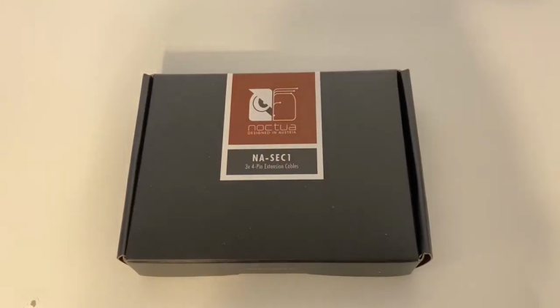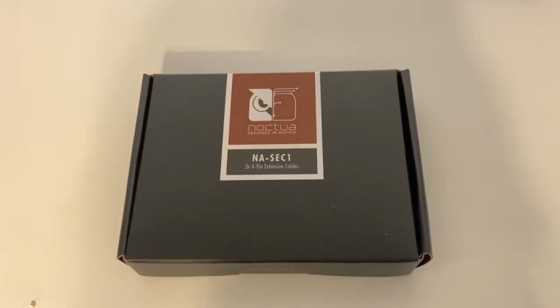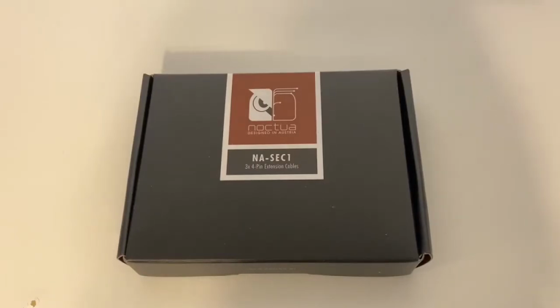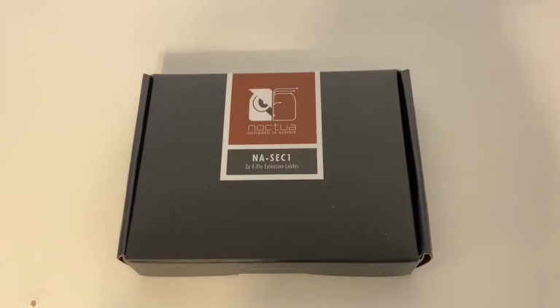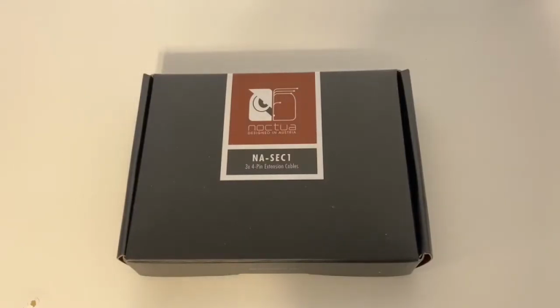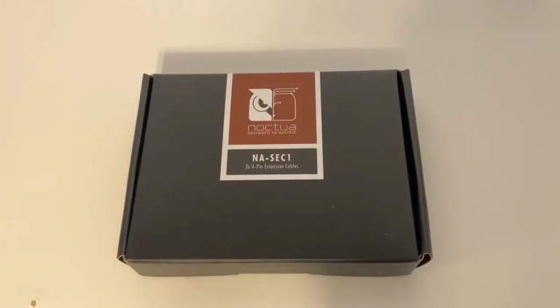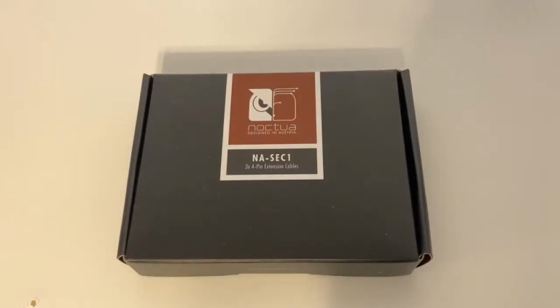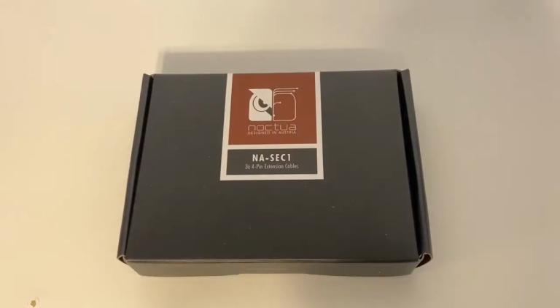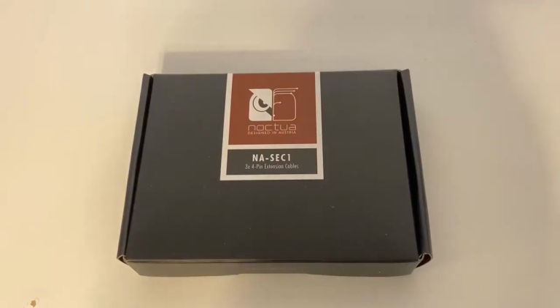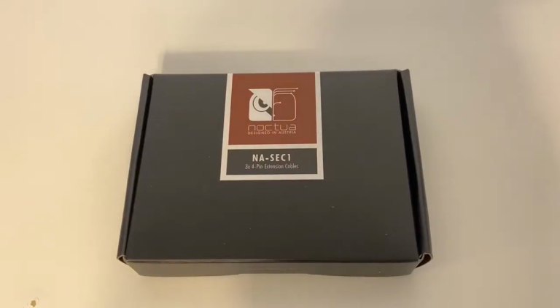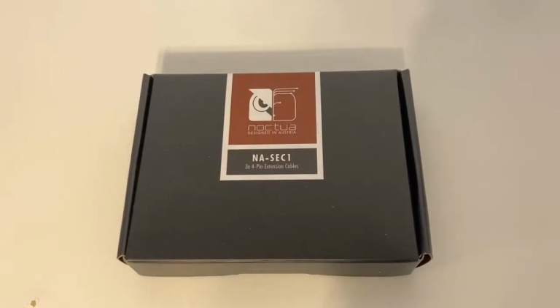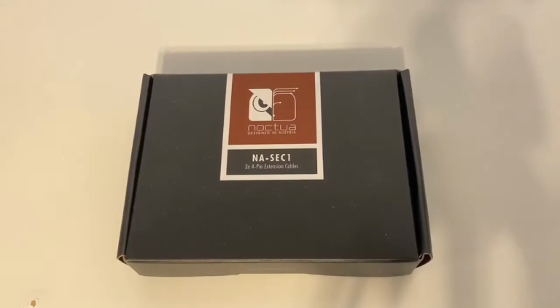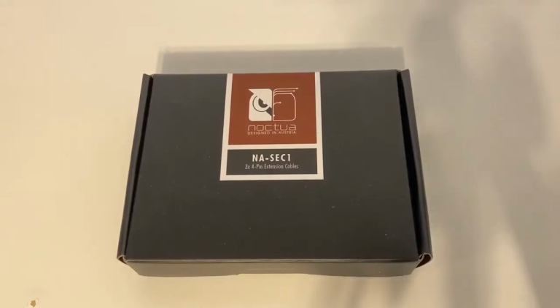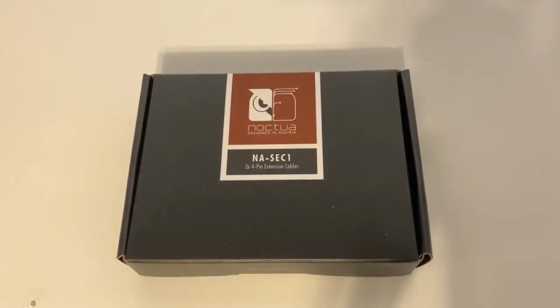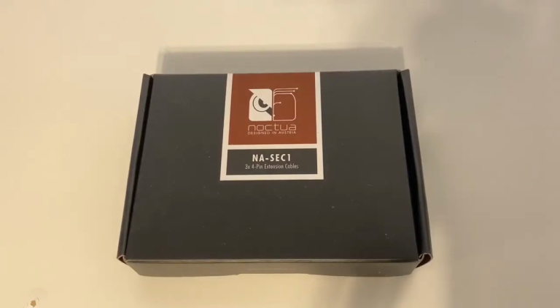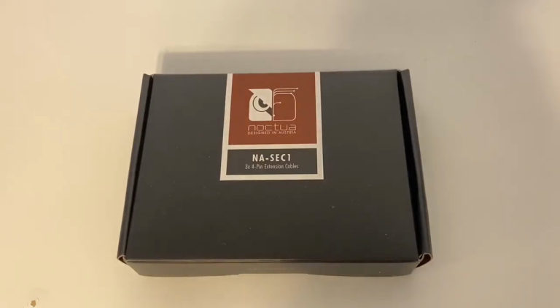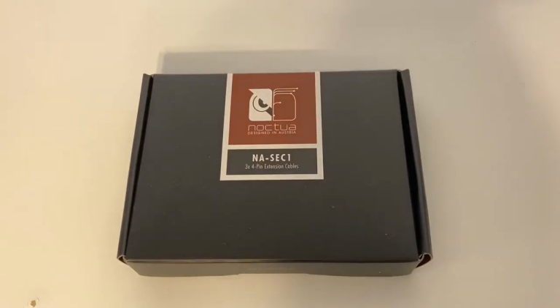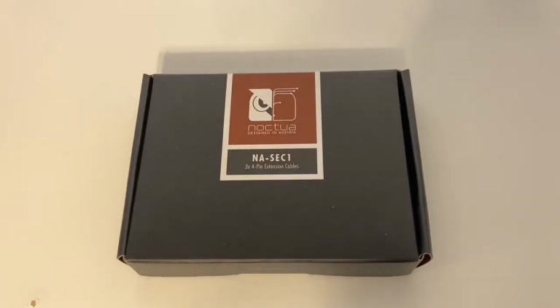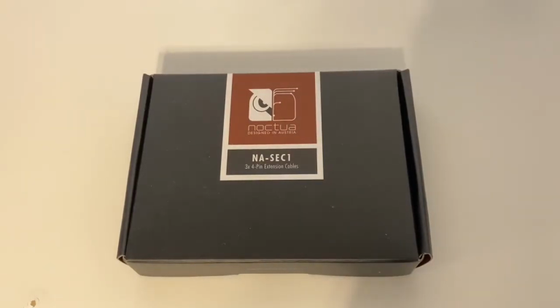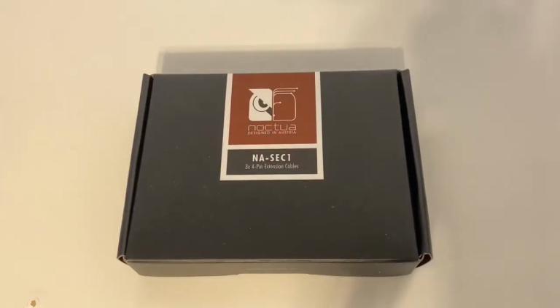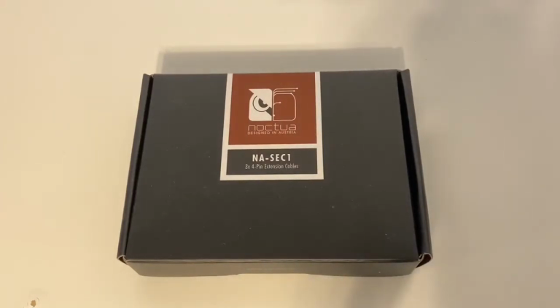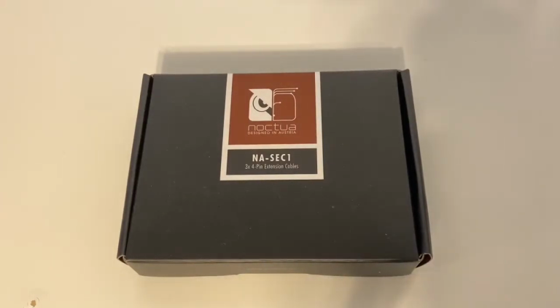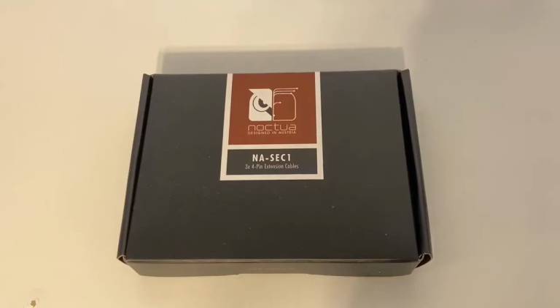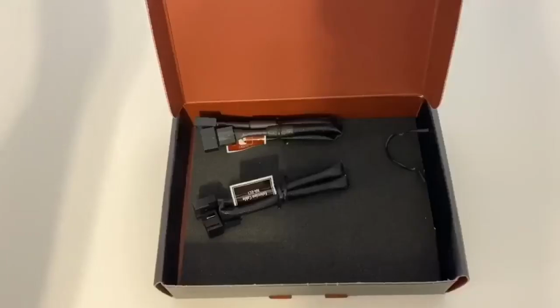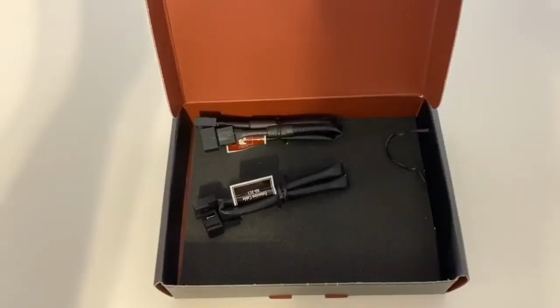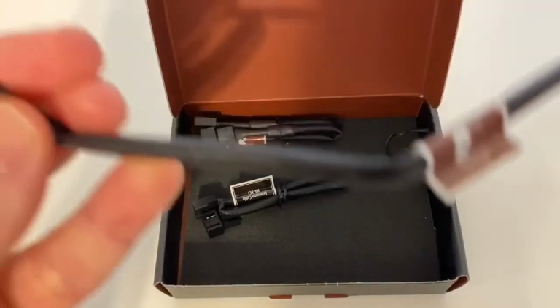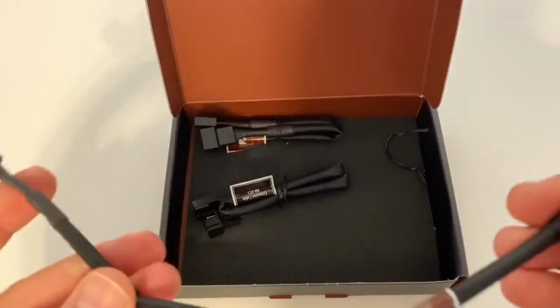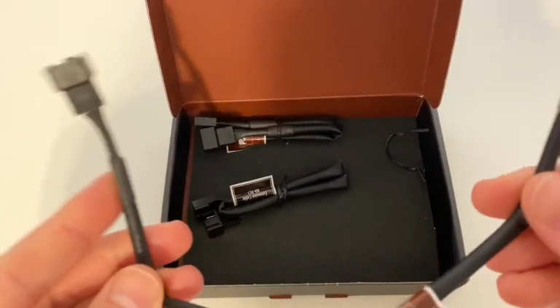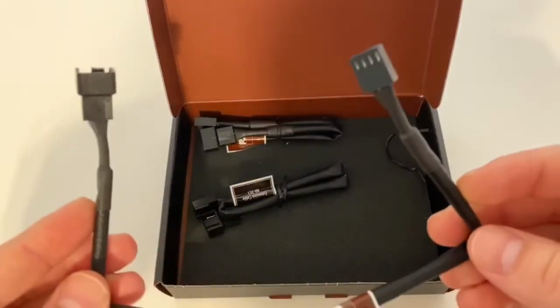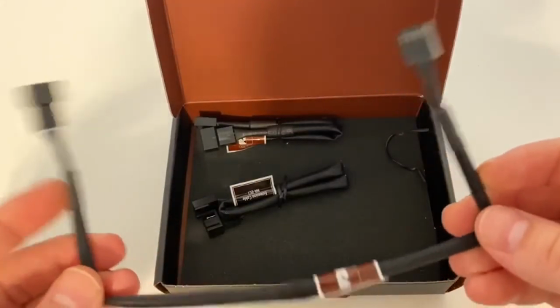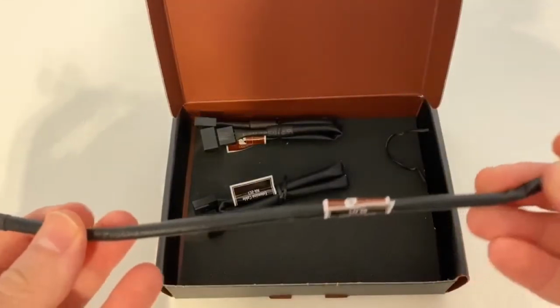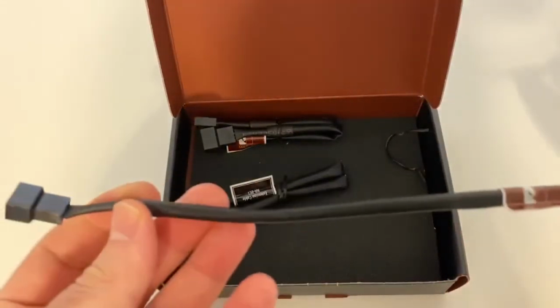This is really cool if you only have a few fan headers on your motherboard and you want to be able to extend them or push them around somewhere else in the PC. Or if you need Y splitters, I'm also going to be doing a video on that right after this. You get three extension cables, and I took one apart to show you — they are one foot long.